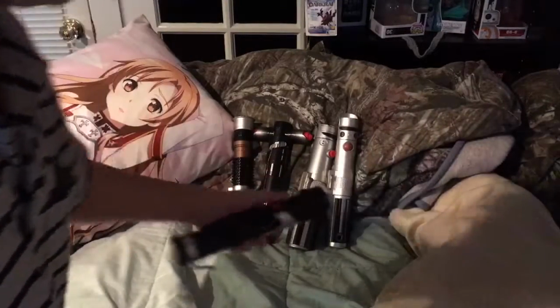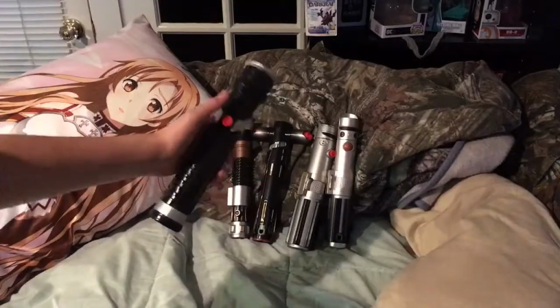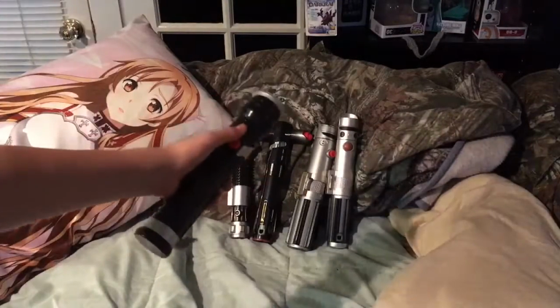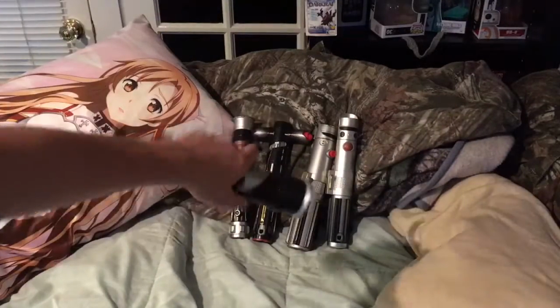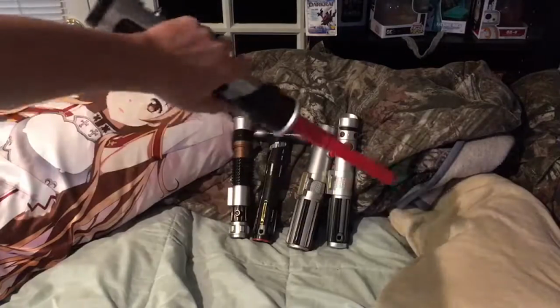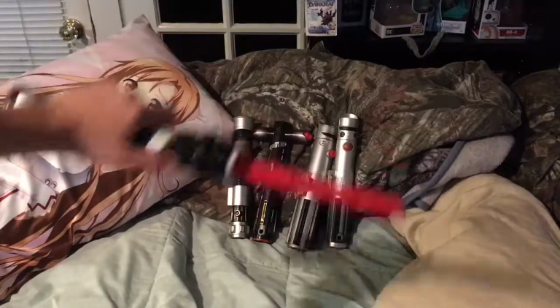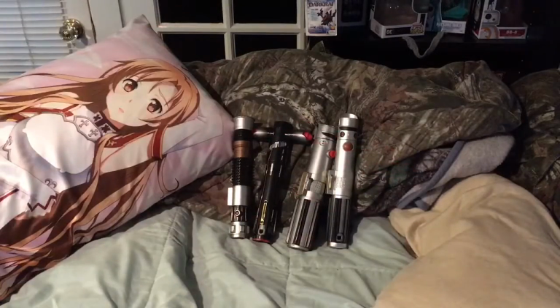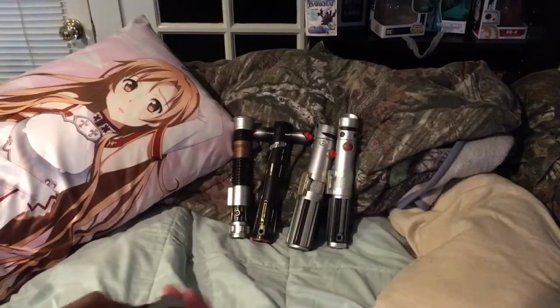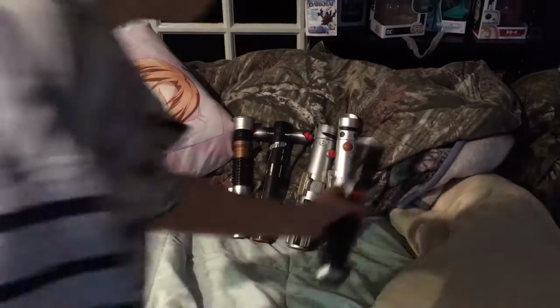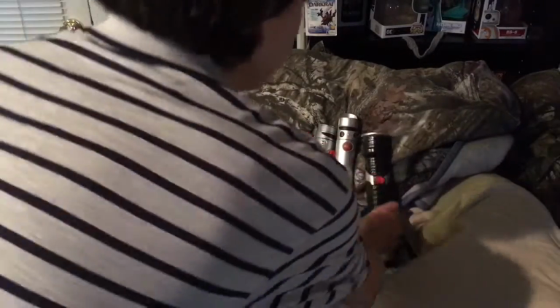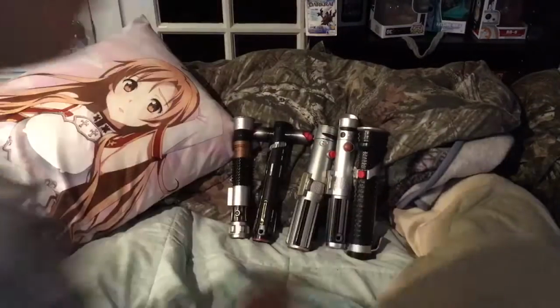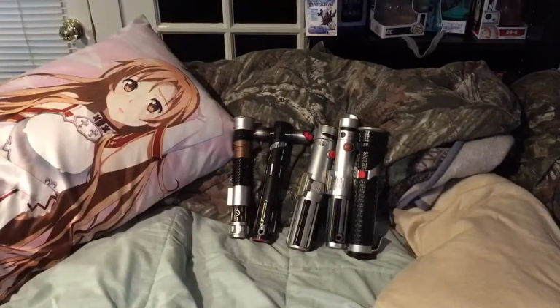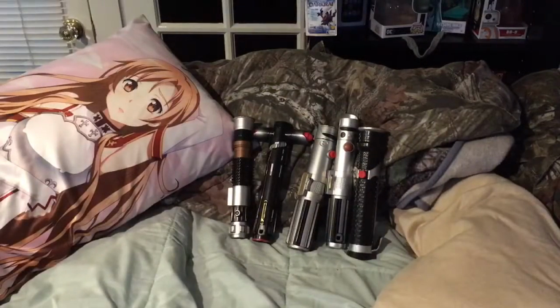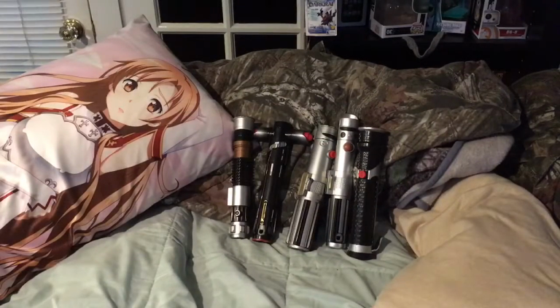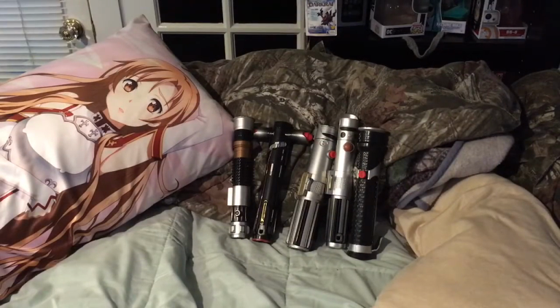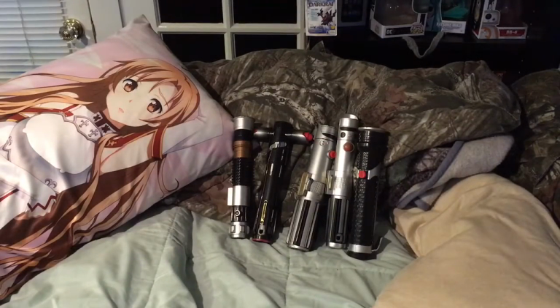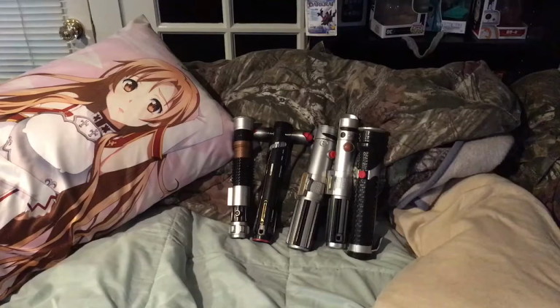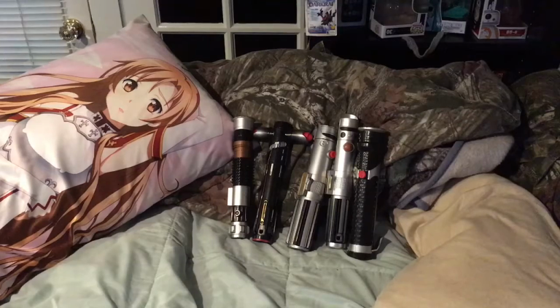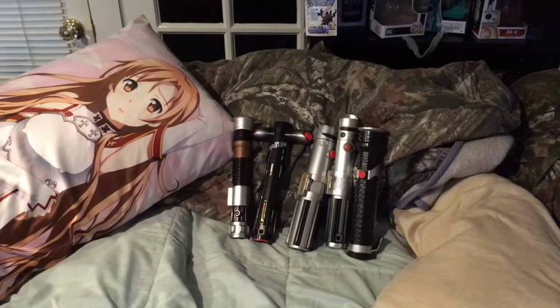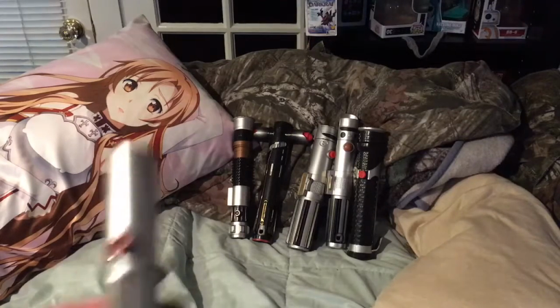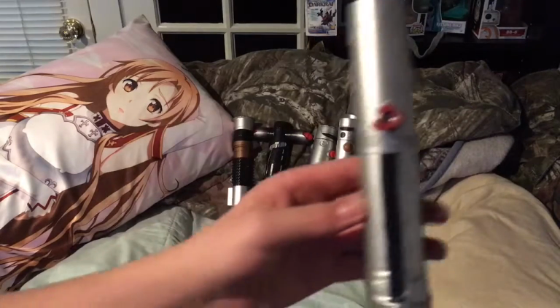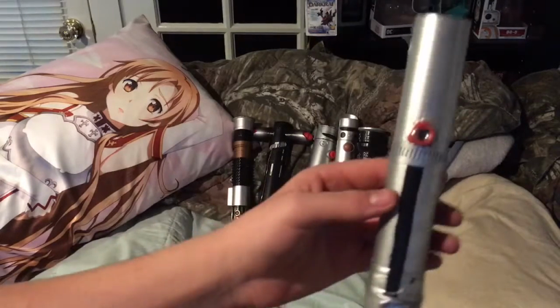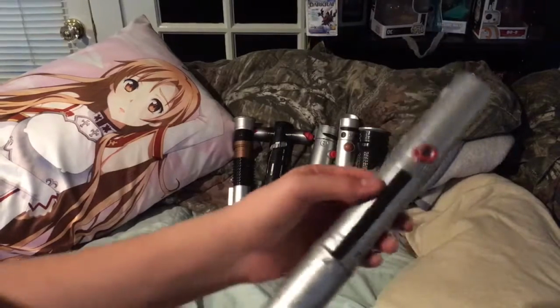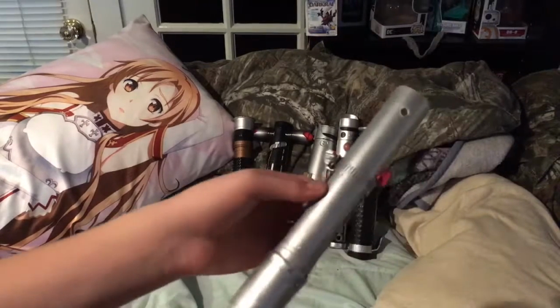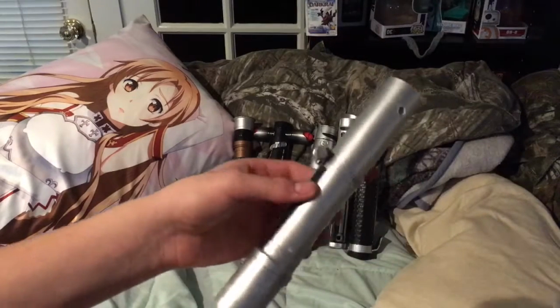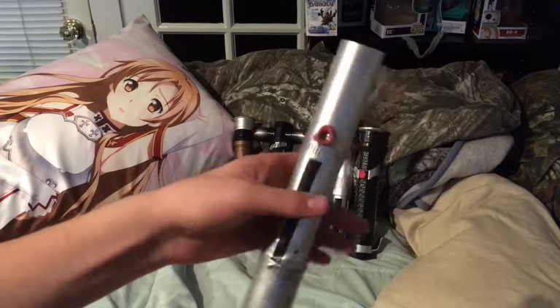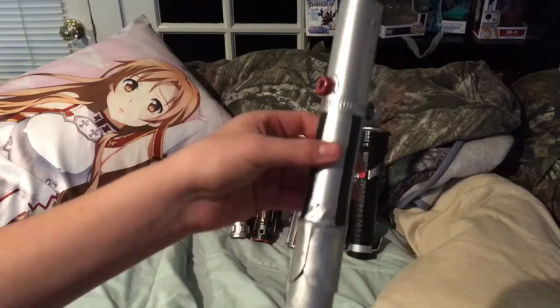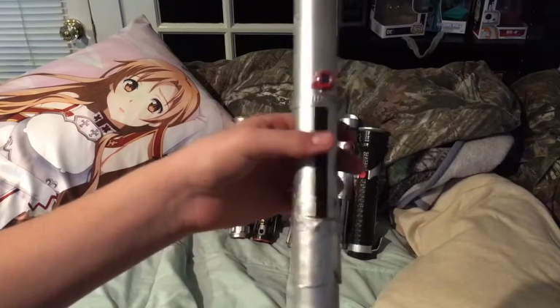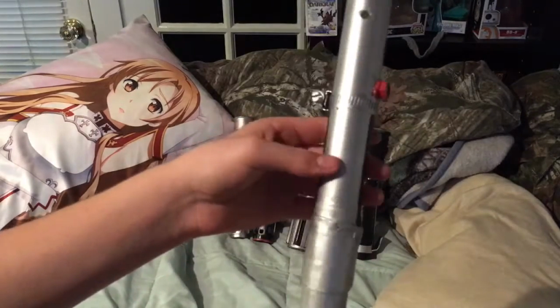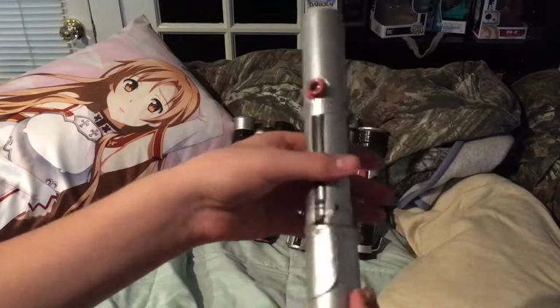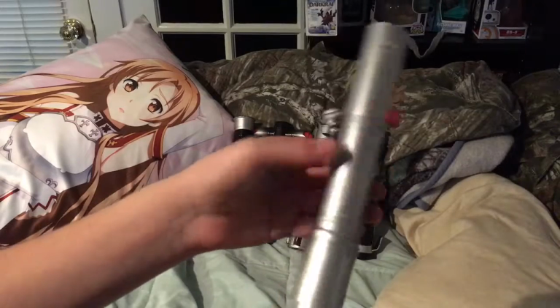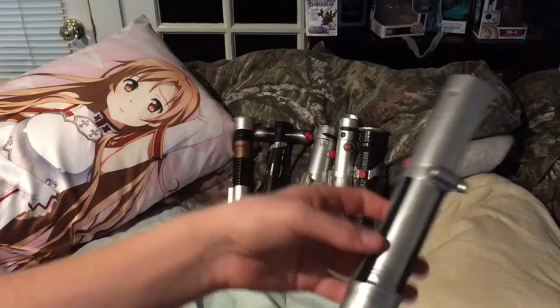This one is Qui-Gon's, but it's red. So here's the lightsaber I made — I made it all by myself, completely all by myself. Everything I found, I just found the stuff laying around.